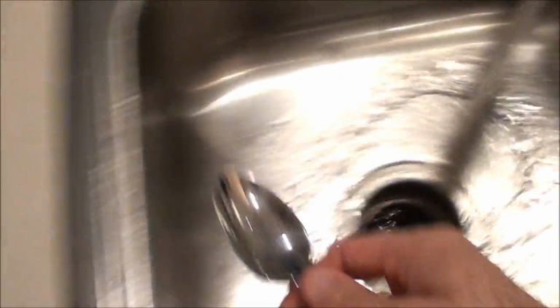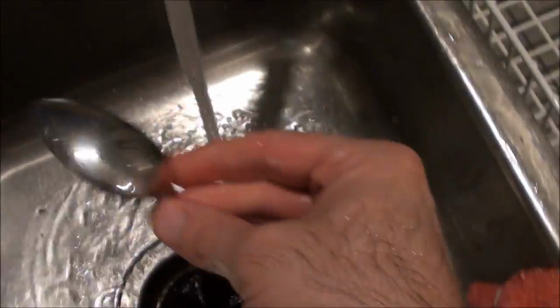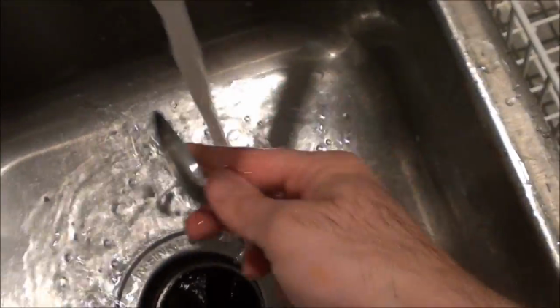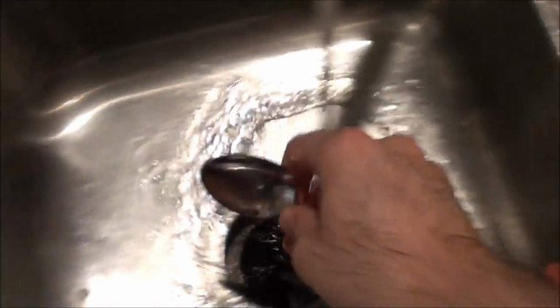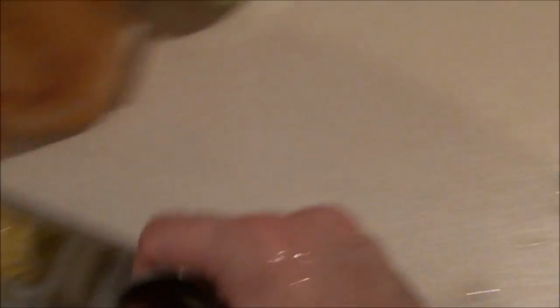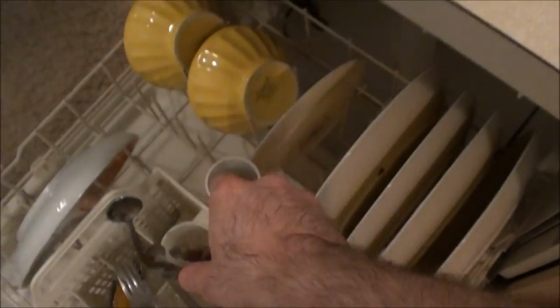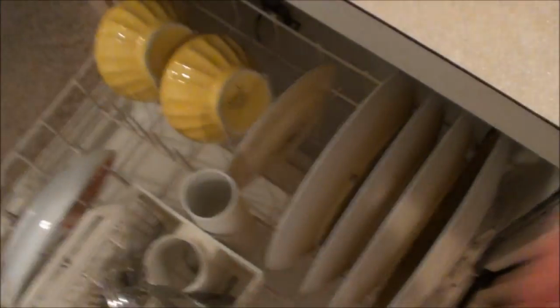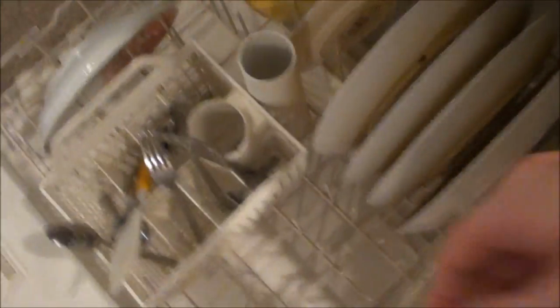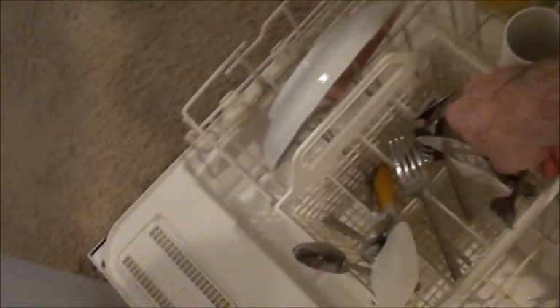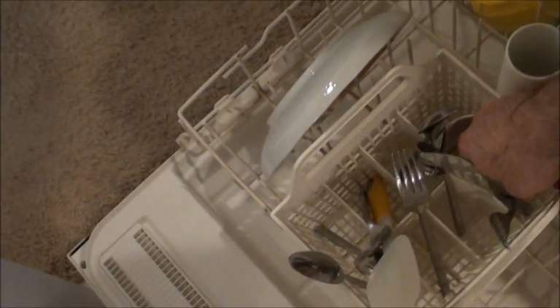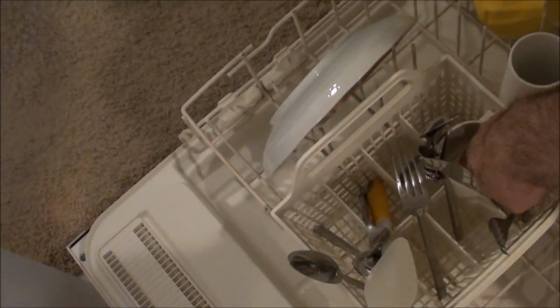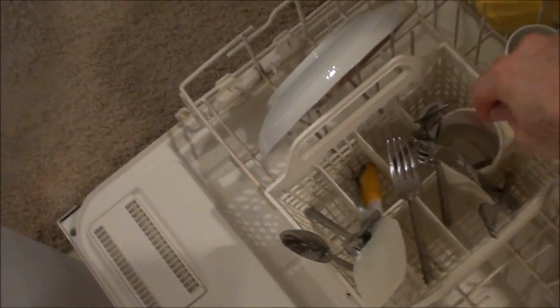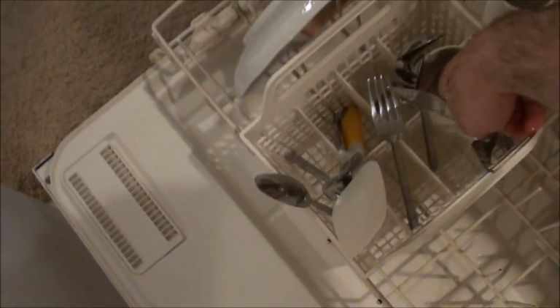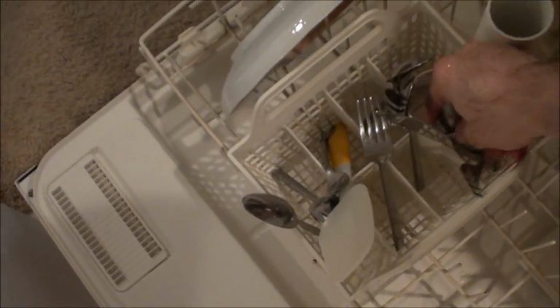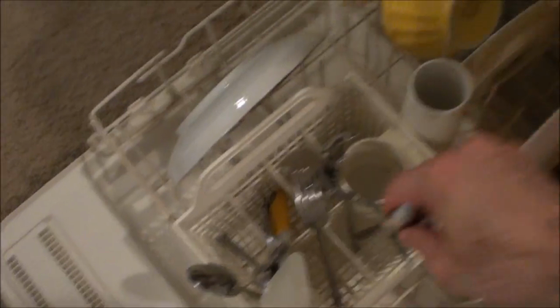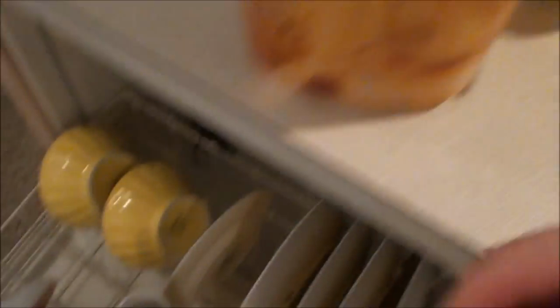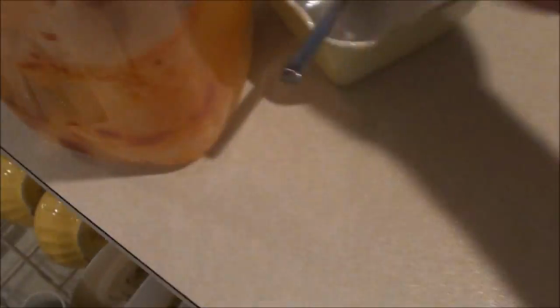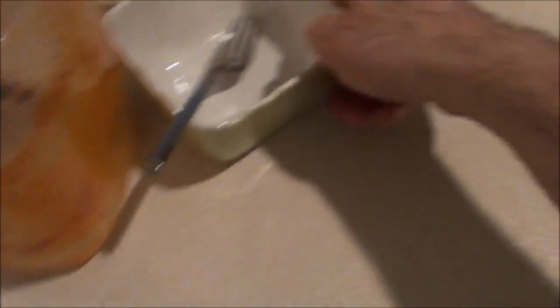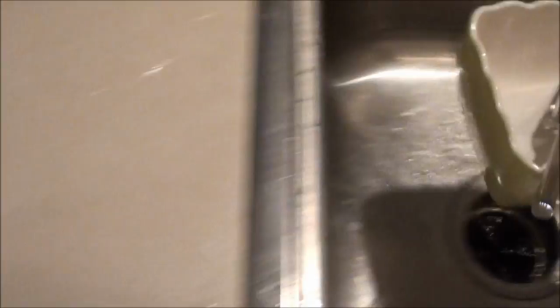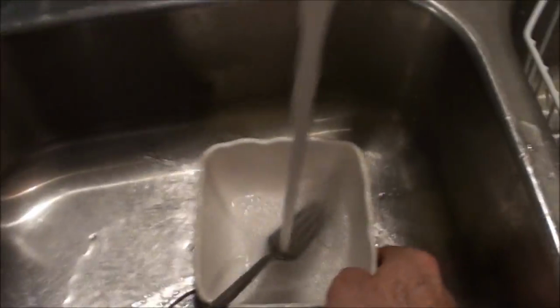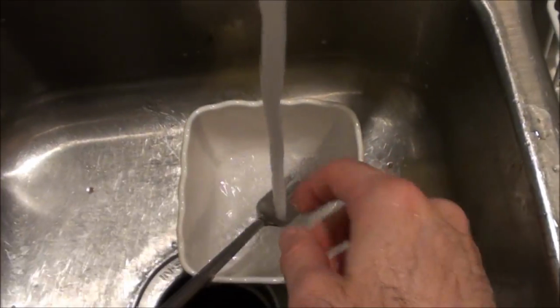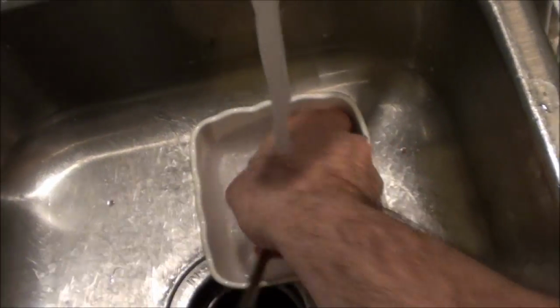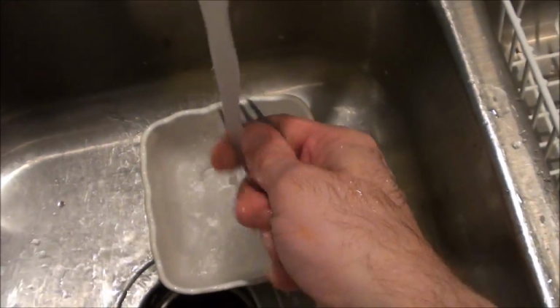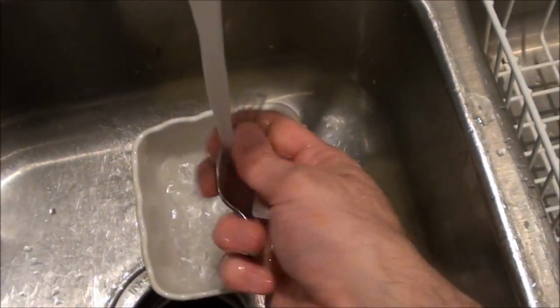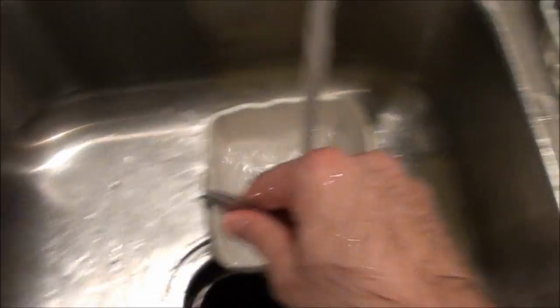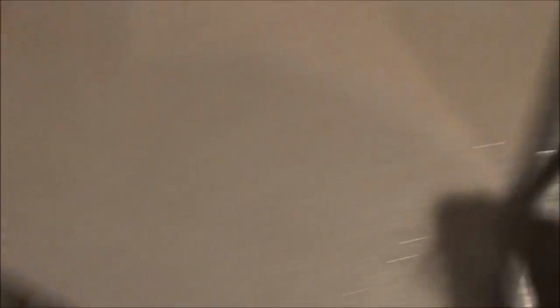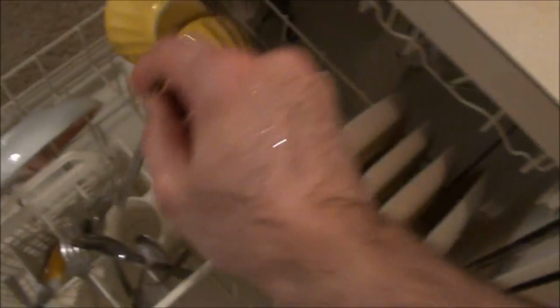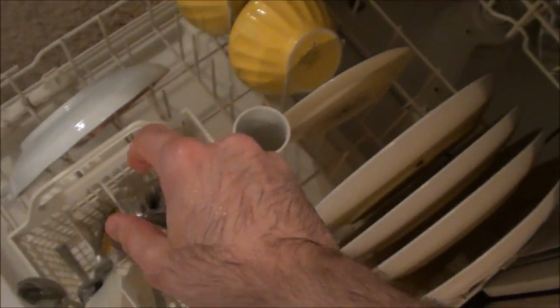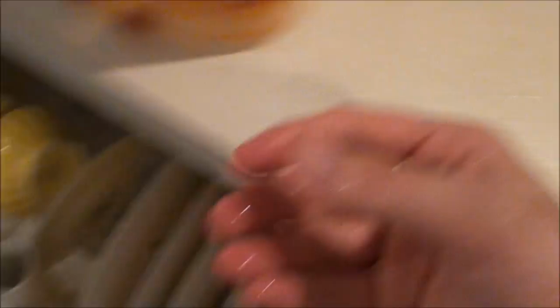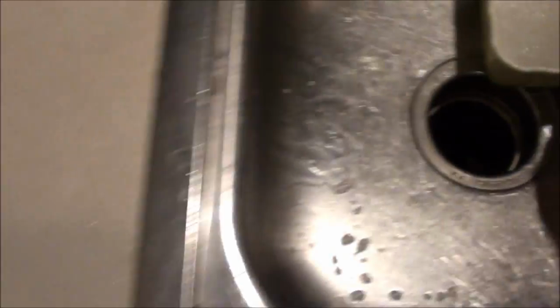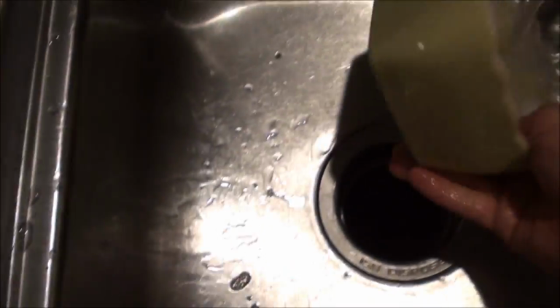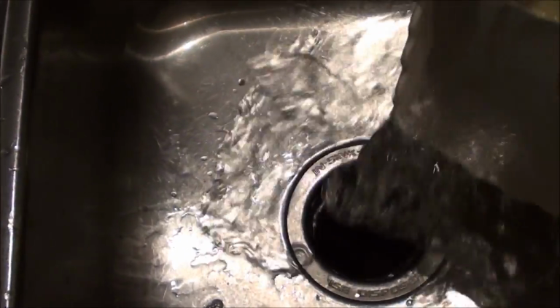Some of these dishes look like they're already clean, but they had clear liquids on them. The square bowls had salad dressing in them. Salad dressing has a strong scent.